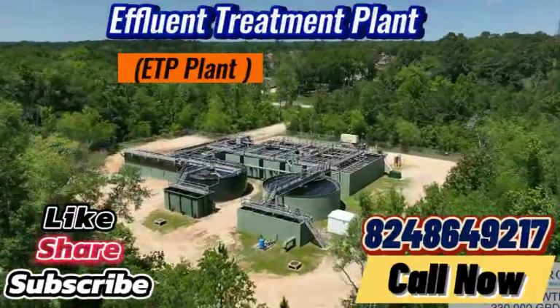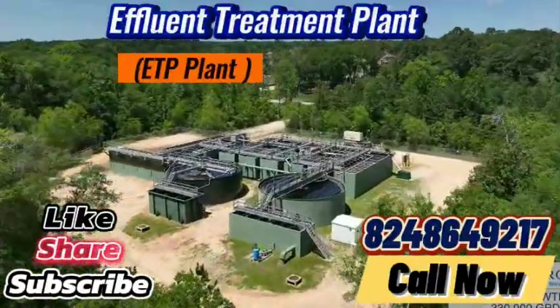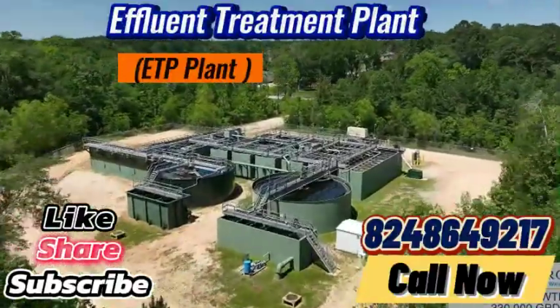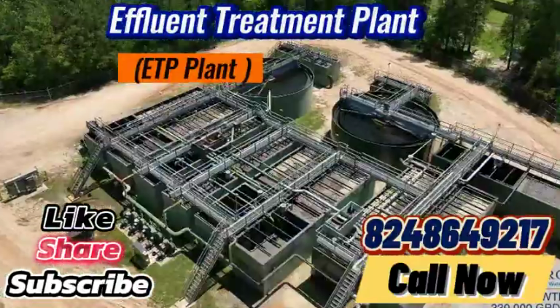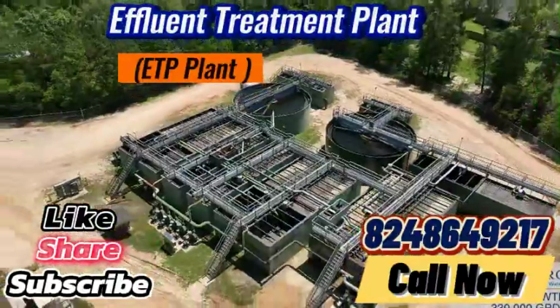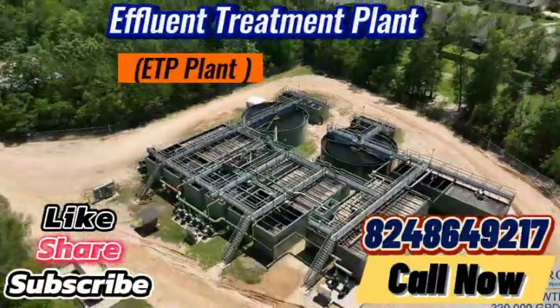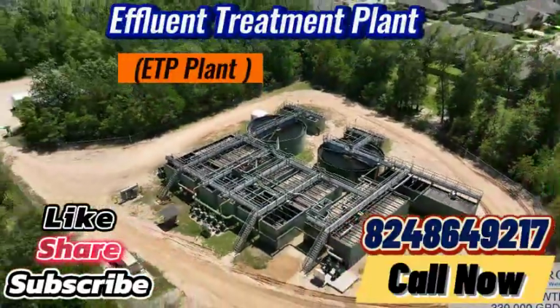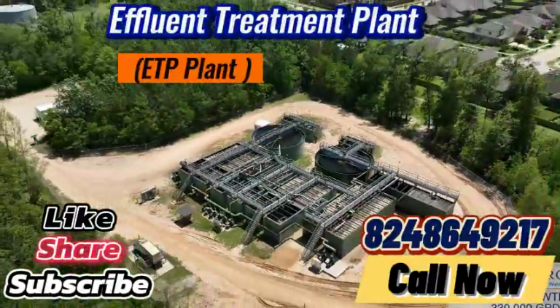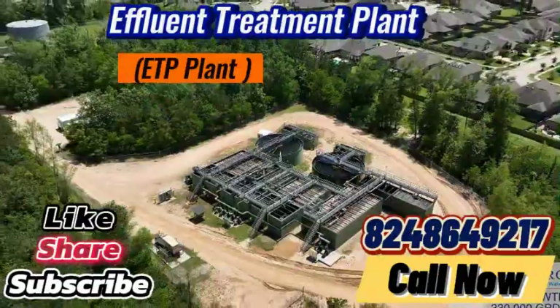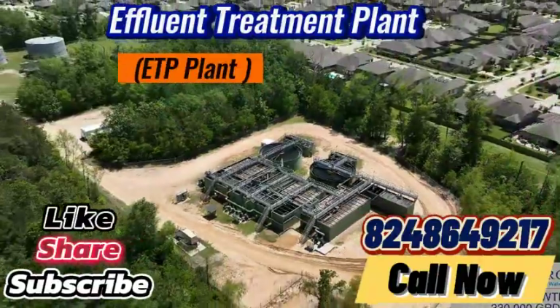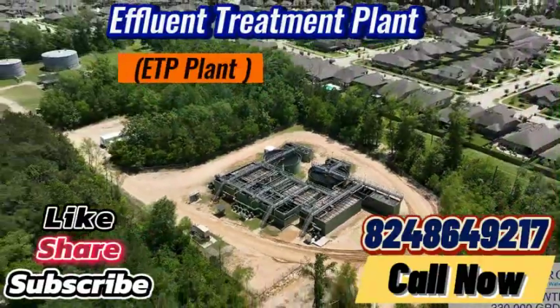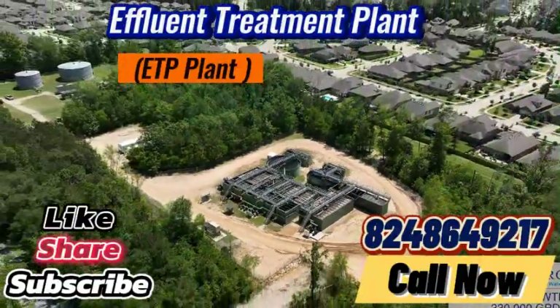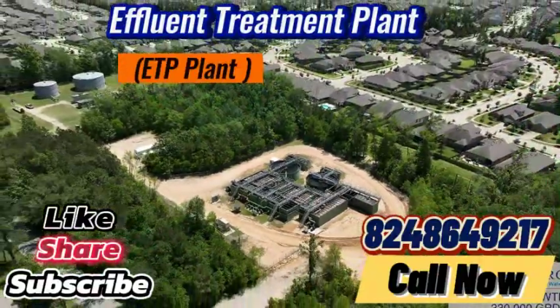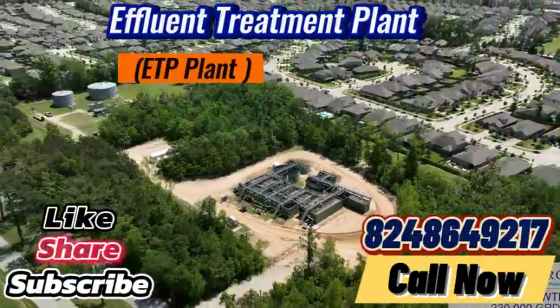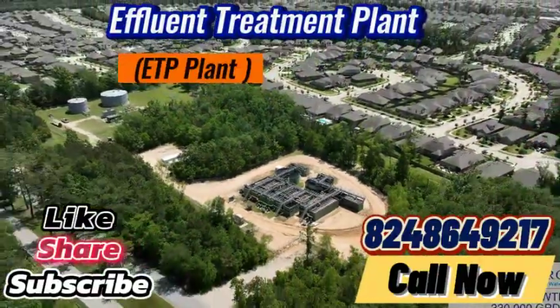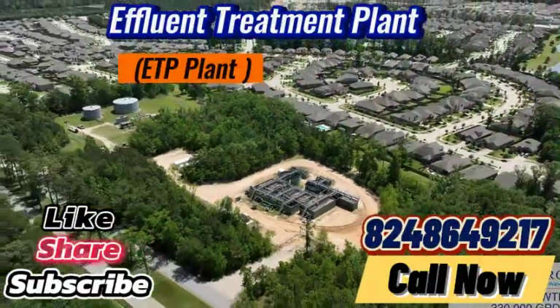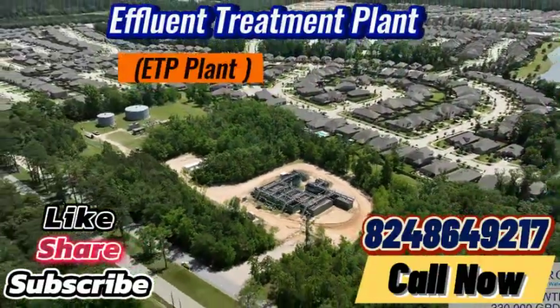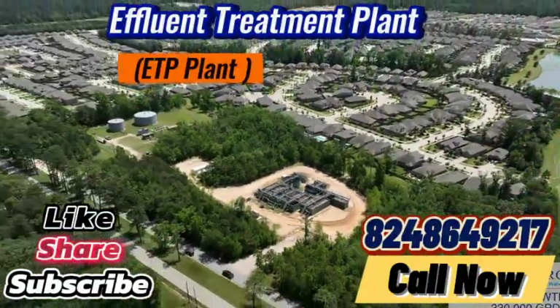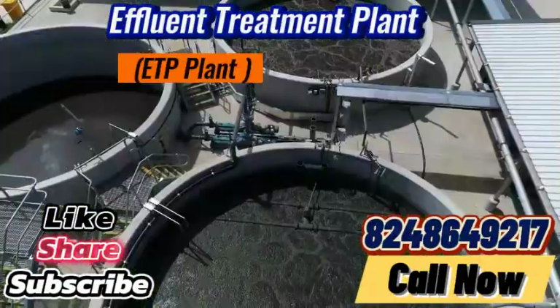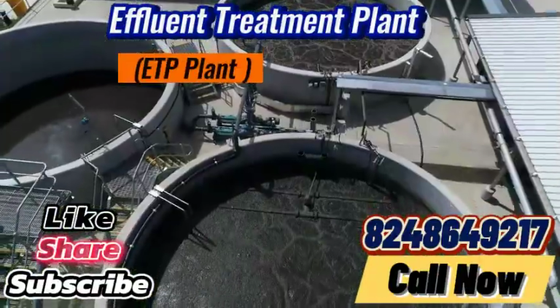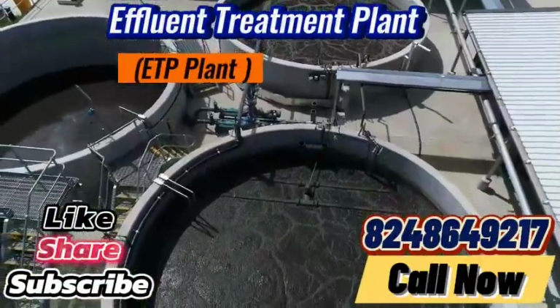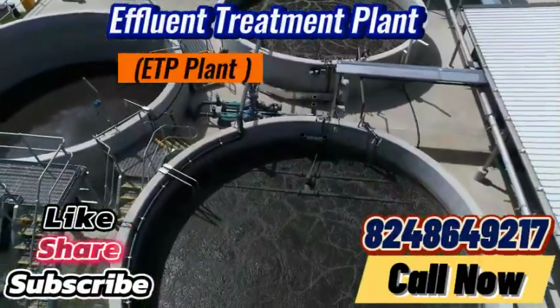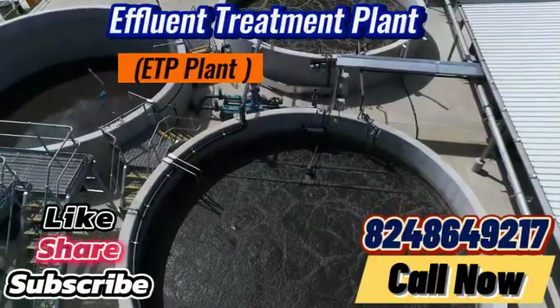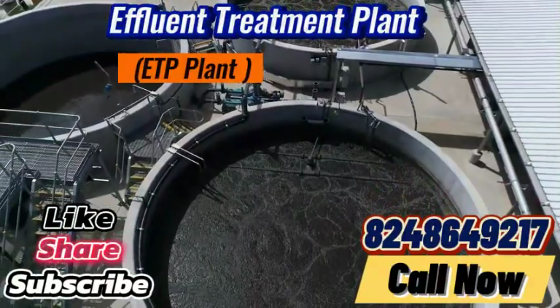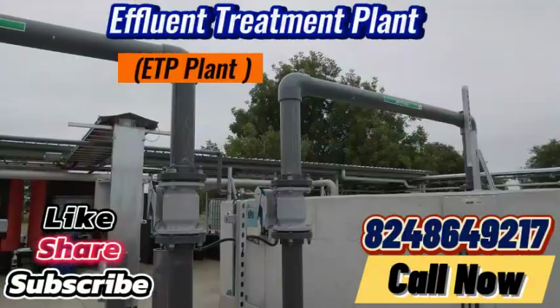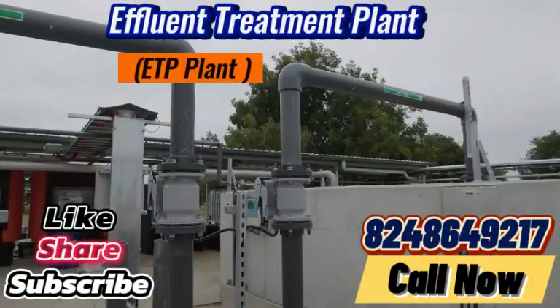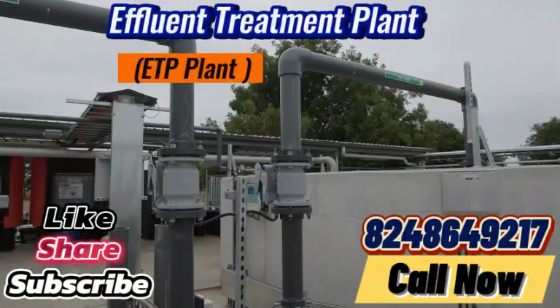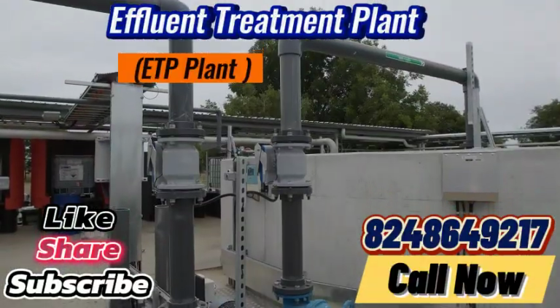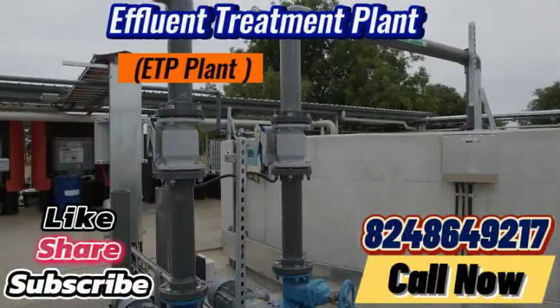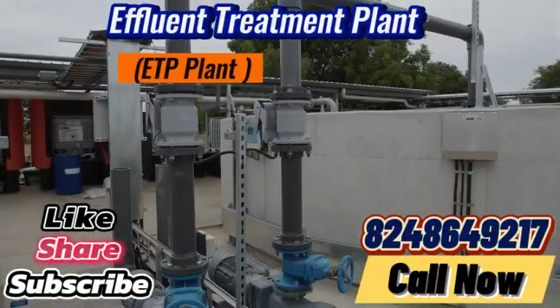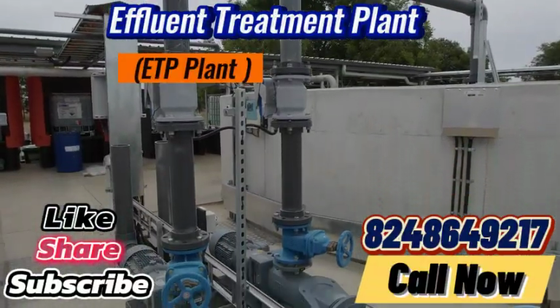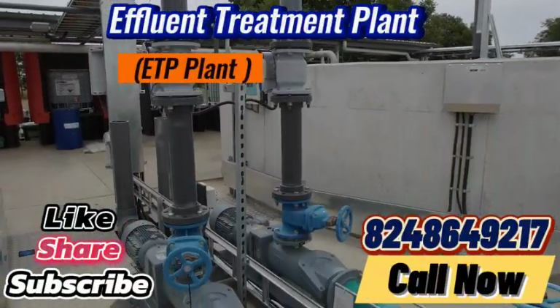Join the movement toward sustainability and make a lasting impact with our innovative ETP plant. Take the first step toward a greener future and contact us today to see how you can optimize your waste management and improve your operational sustainability.